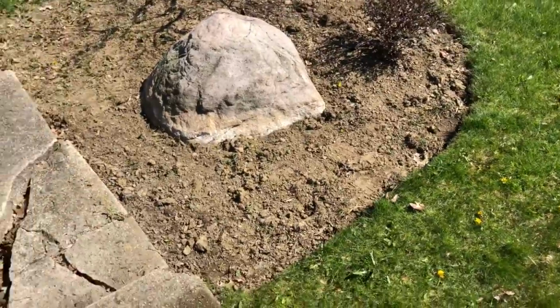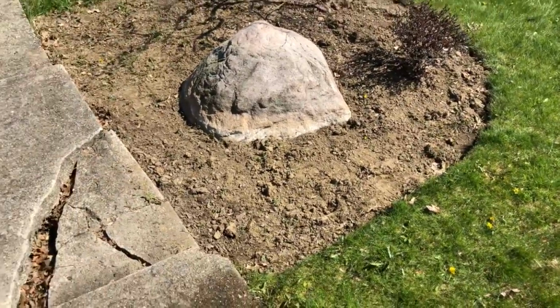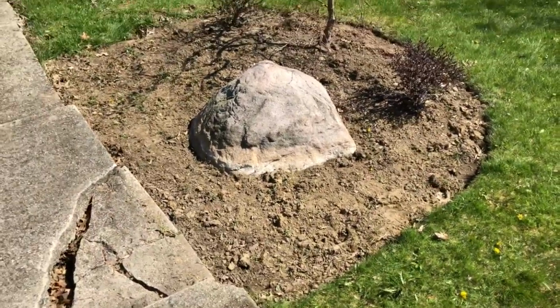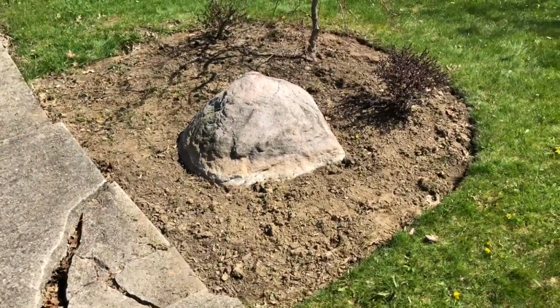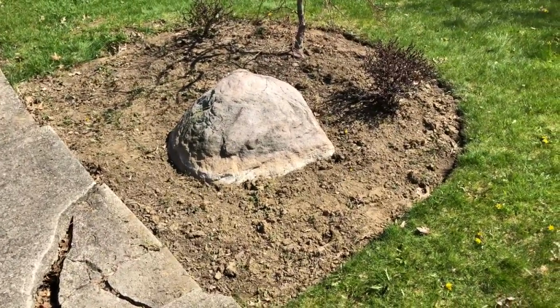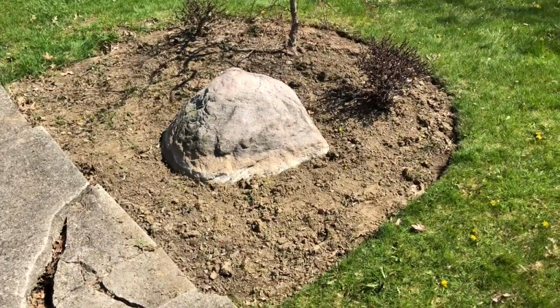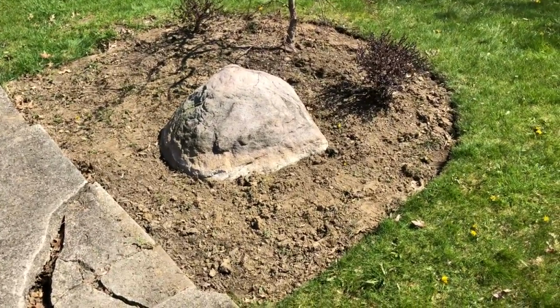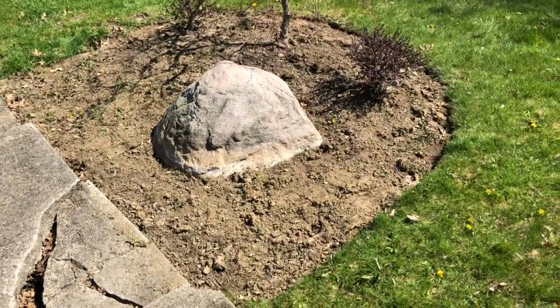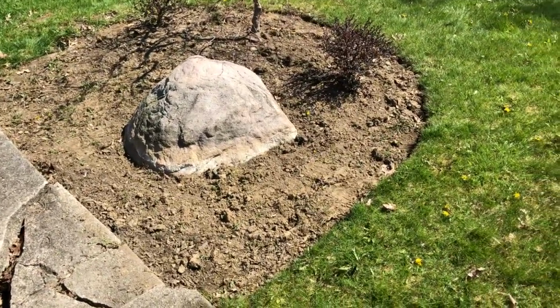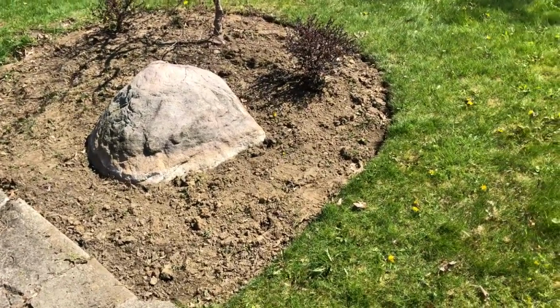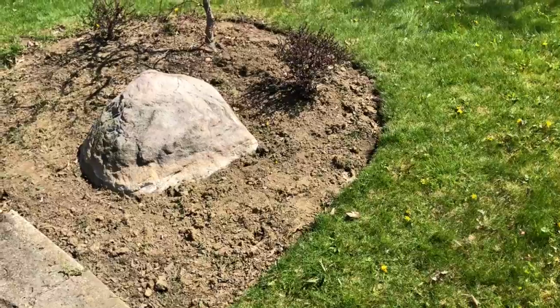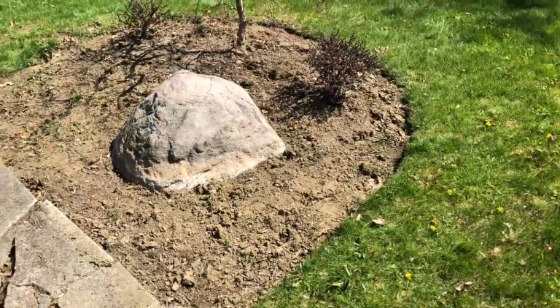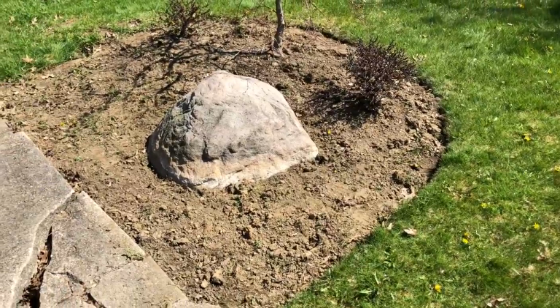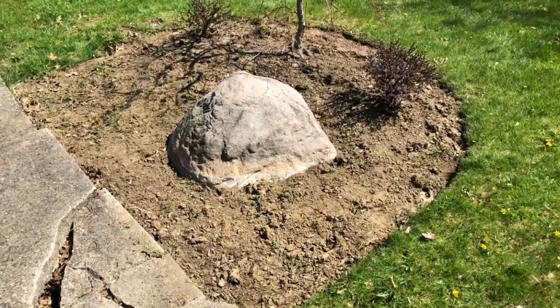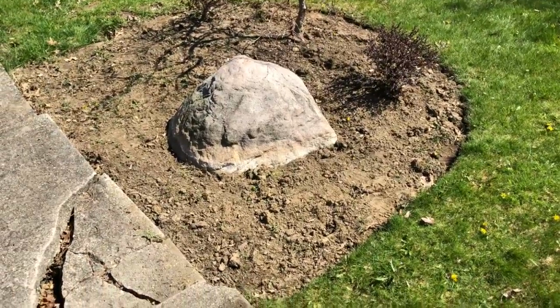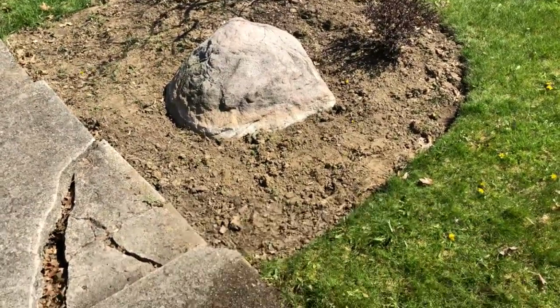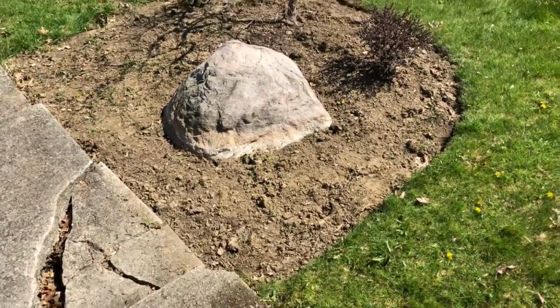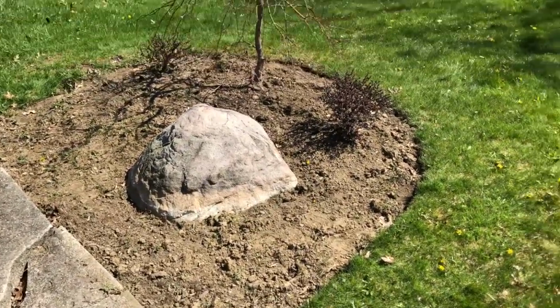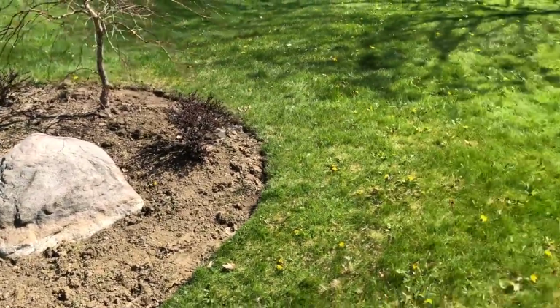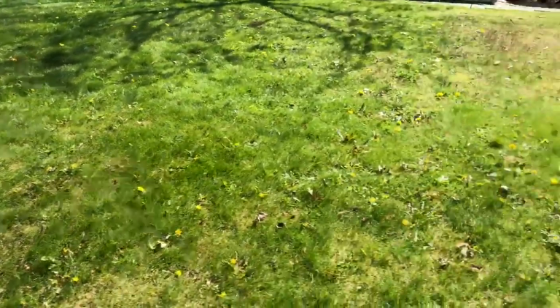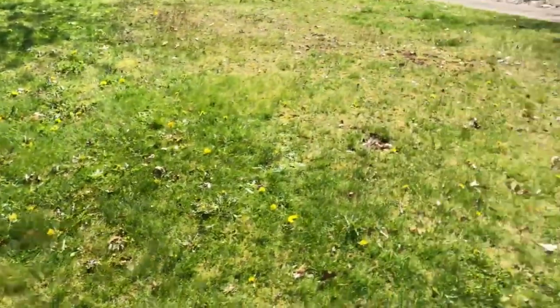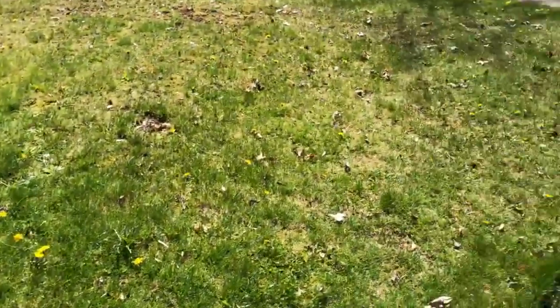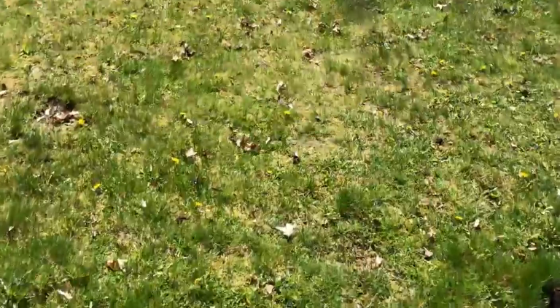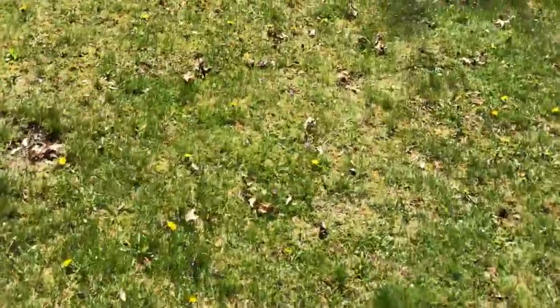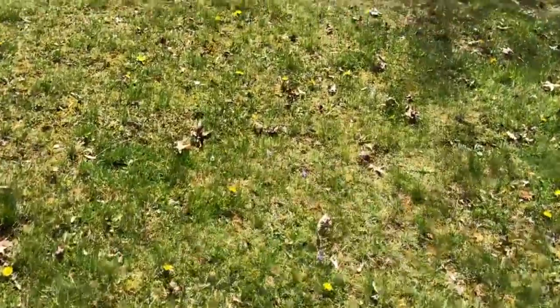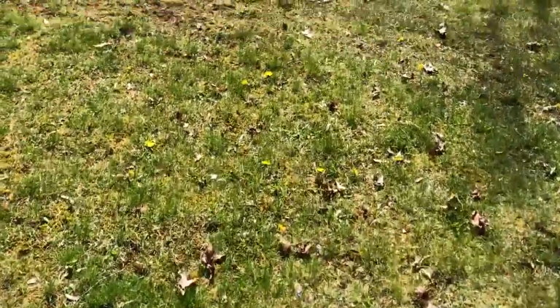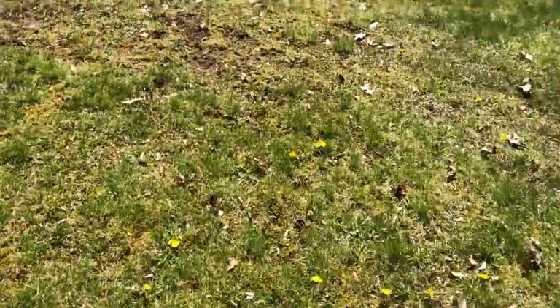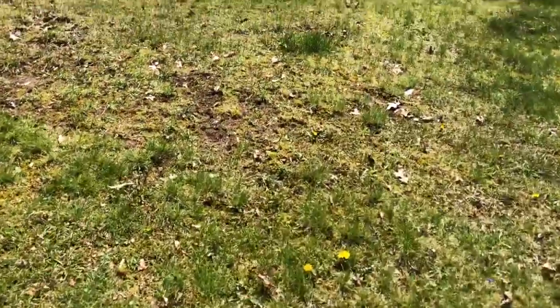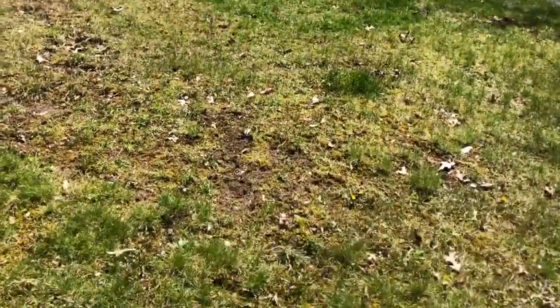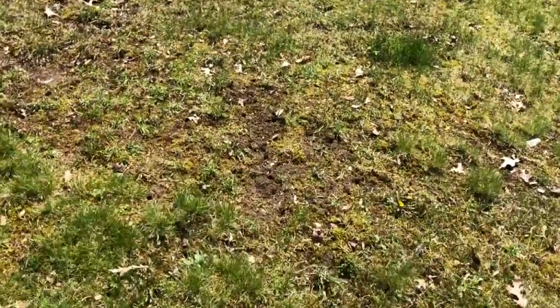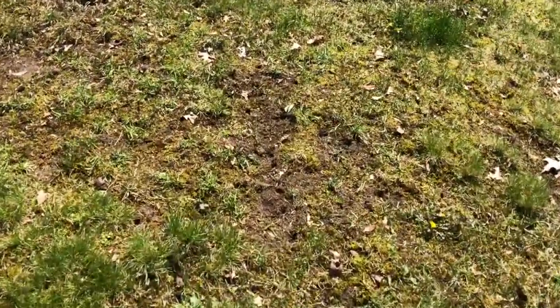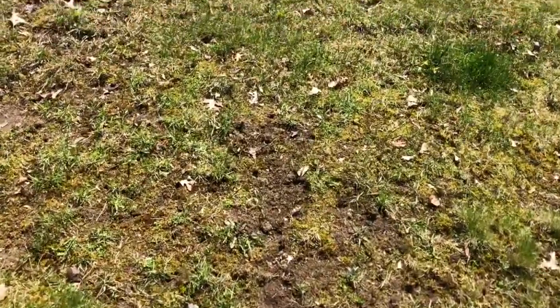This area I cleaned out of all kinds of weeds. Did a little work on the edging. I'll be putting mulch down there too shortly. But you can just see from my lawn, there are many bare spots.